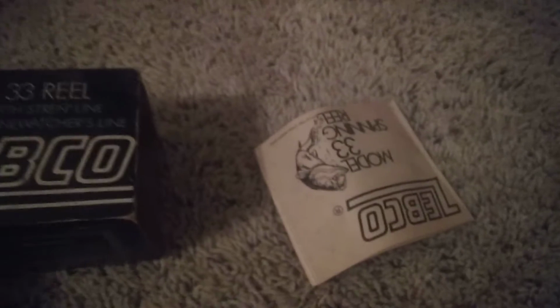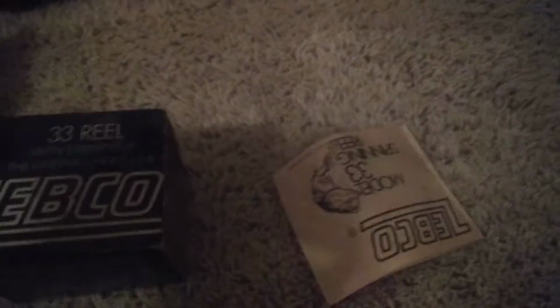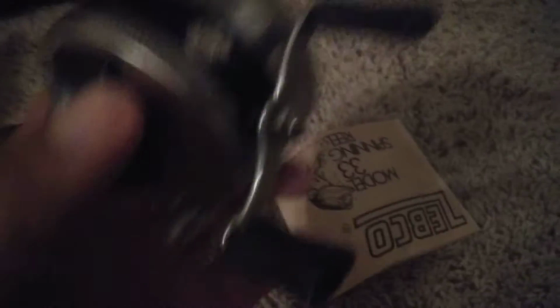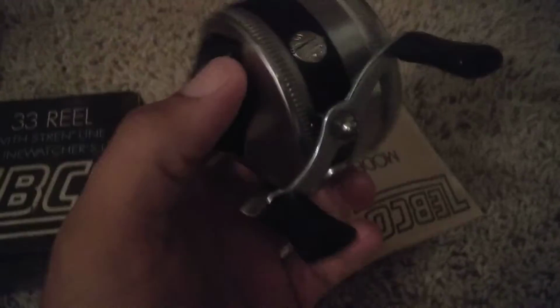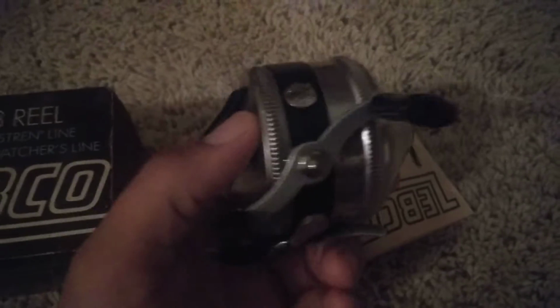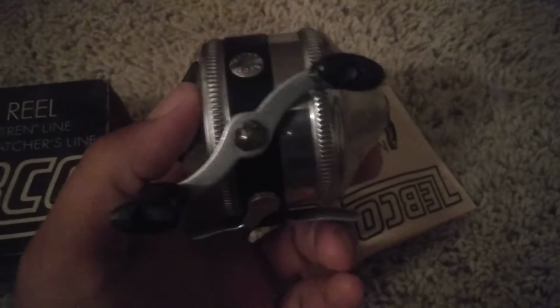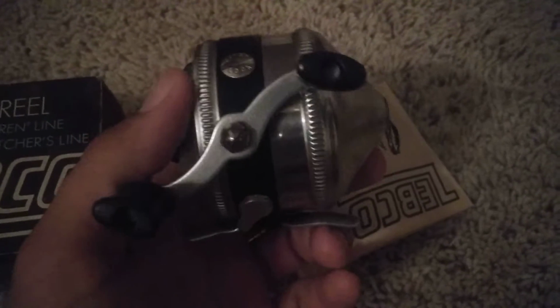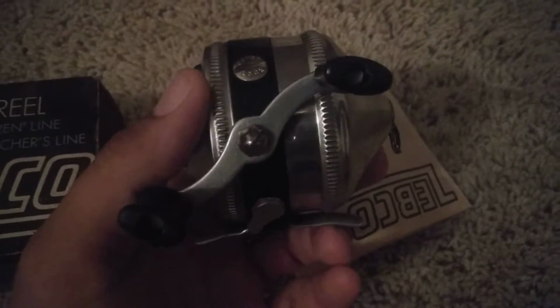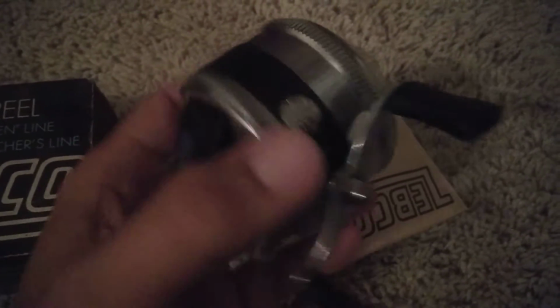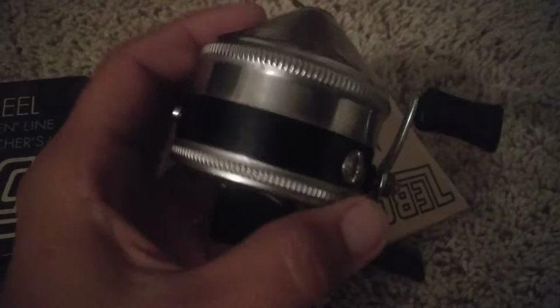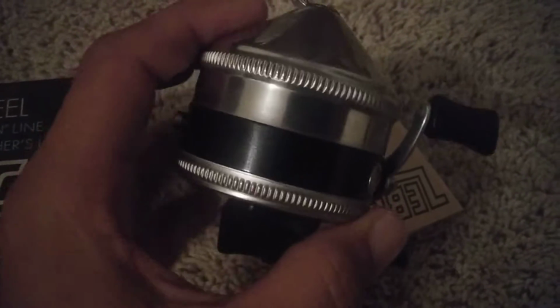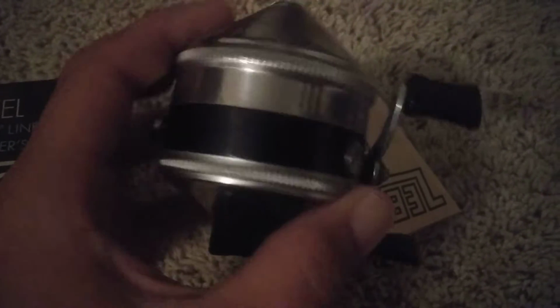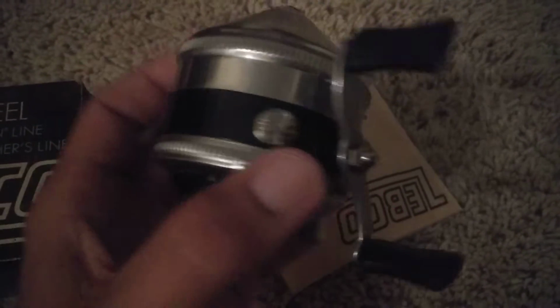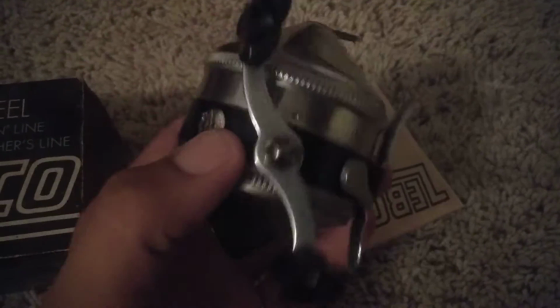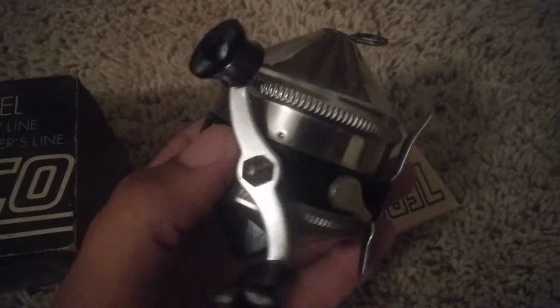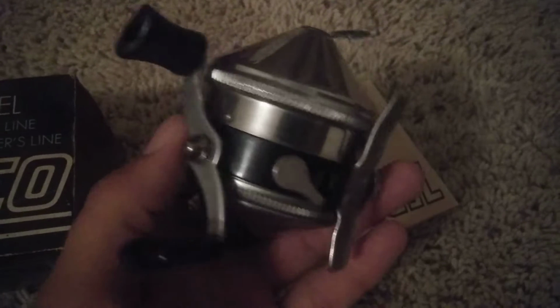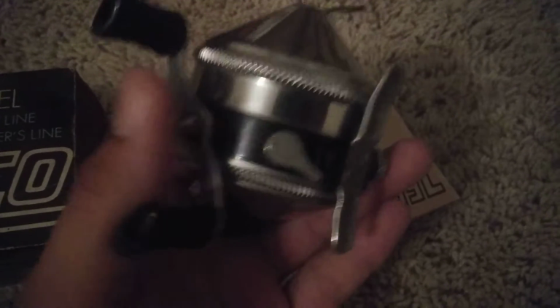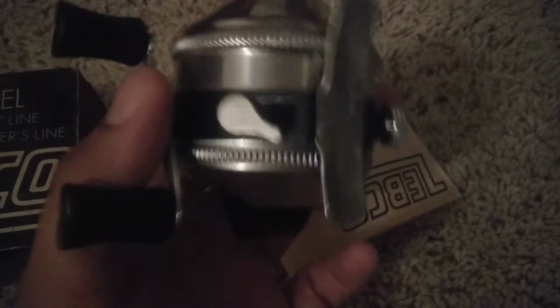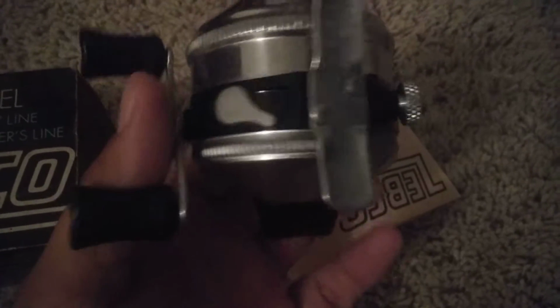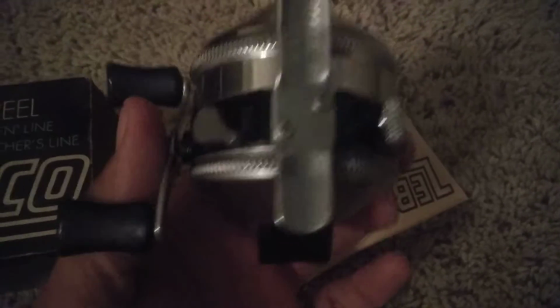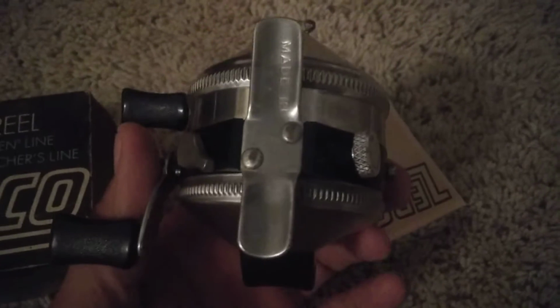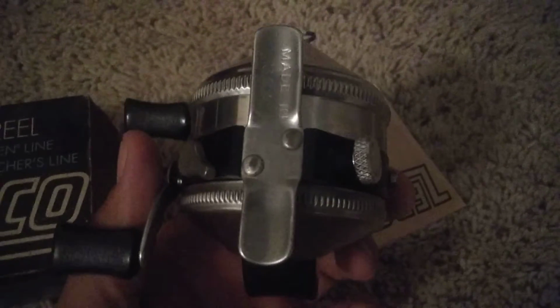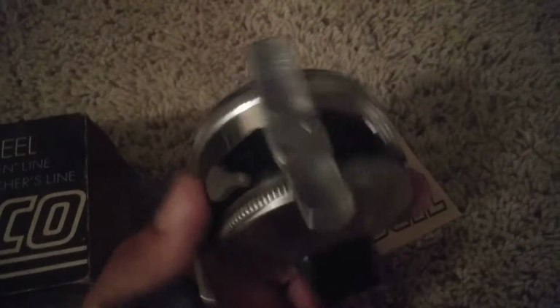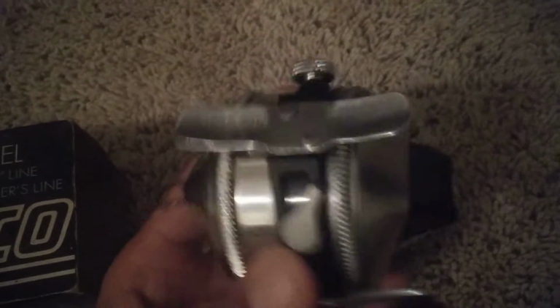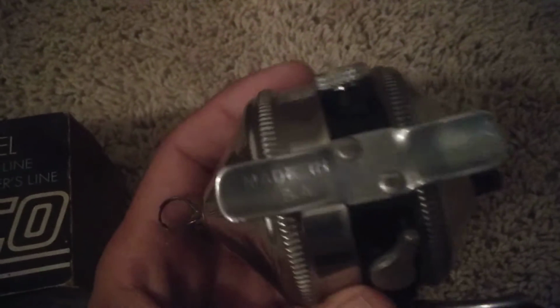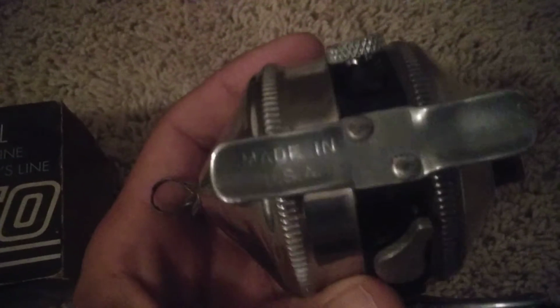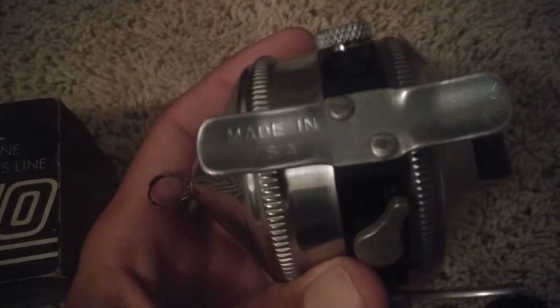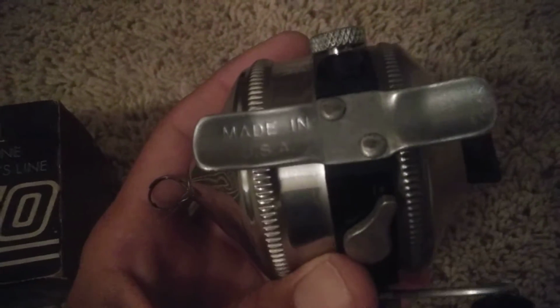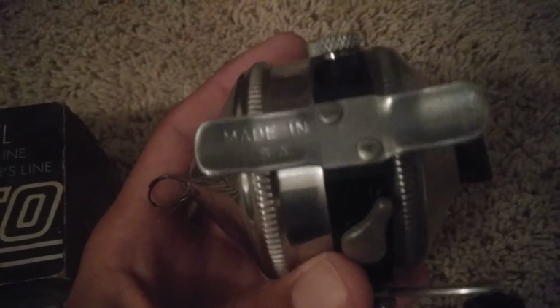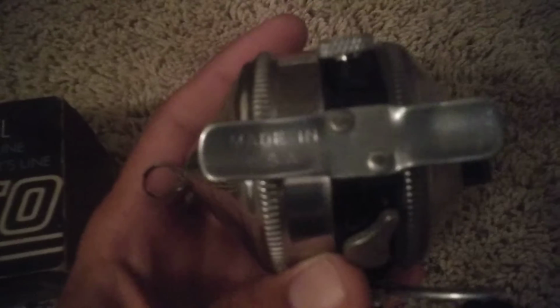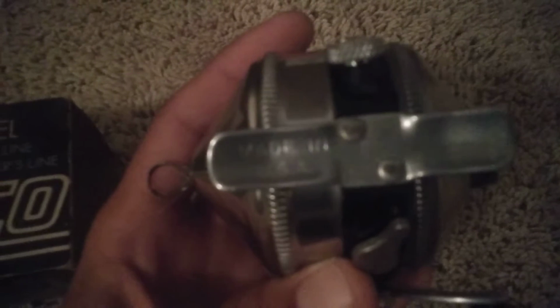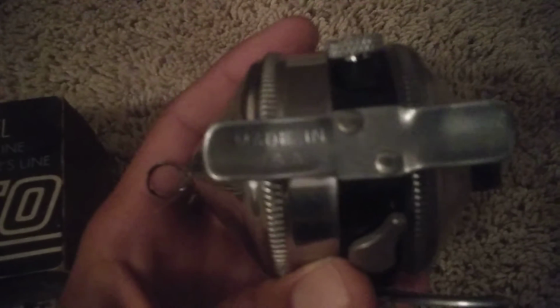Look at the weird little — brand new, never been used. Made in the U.S. of A.